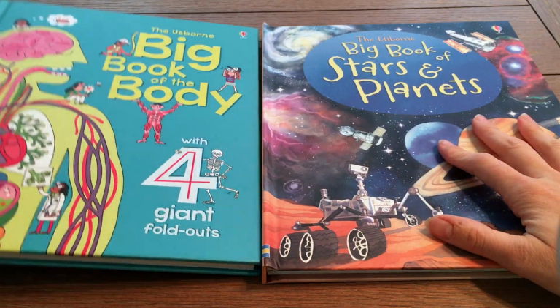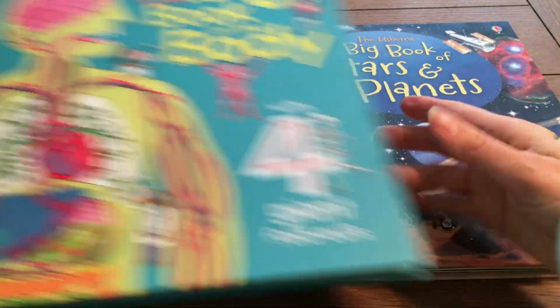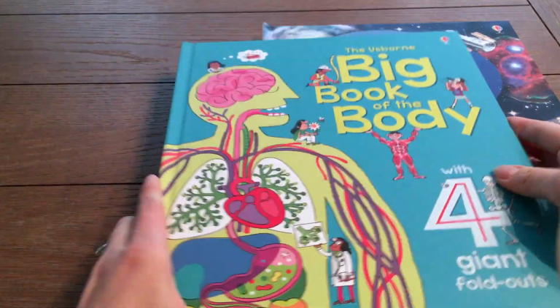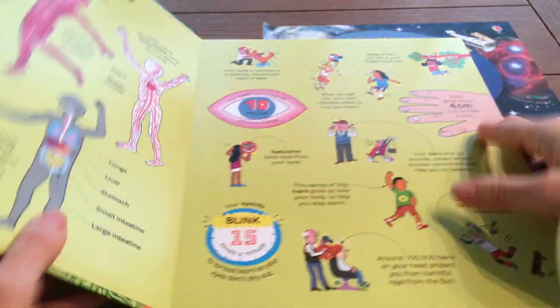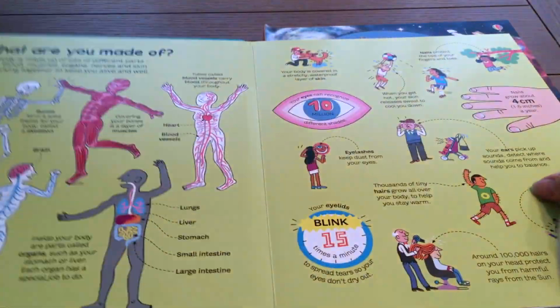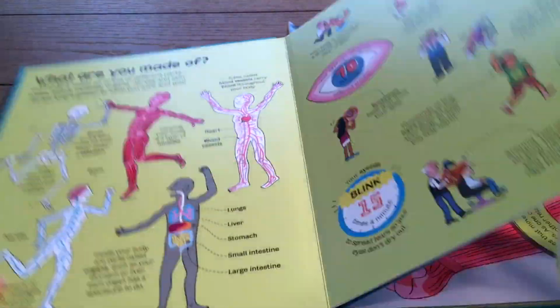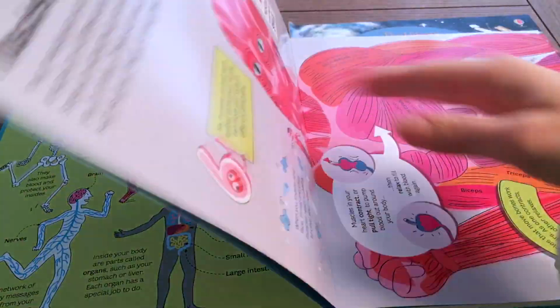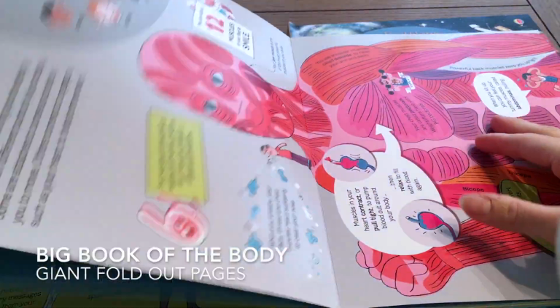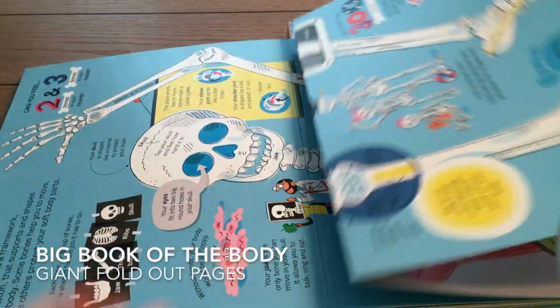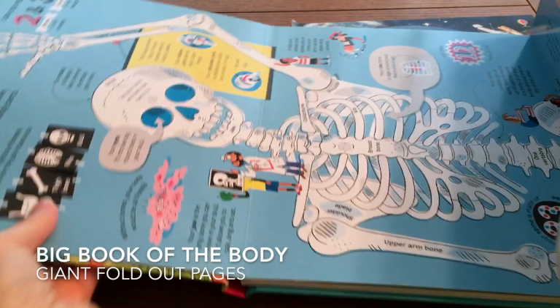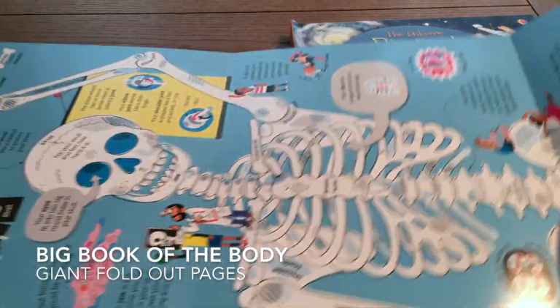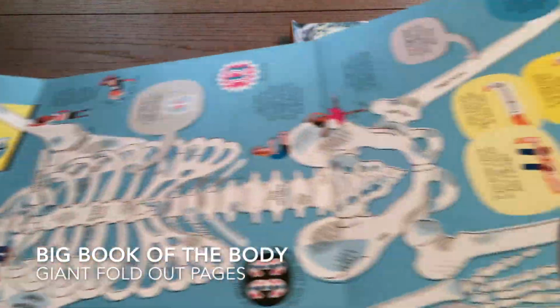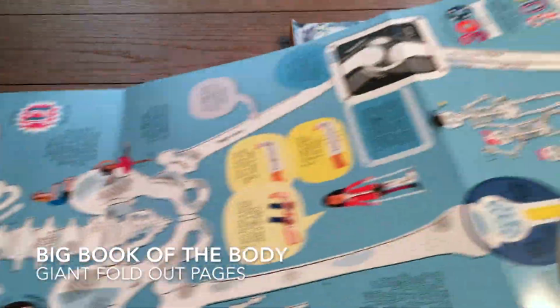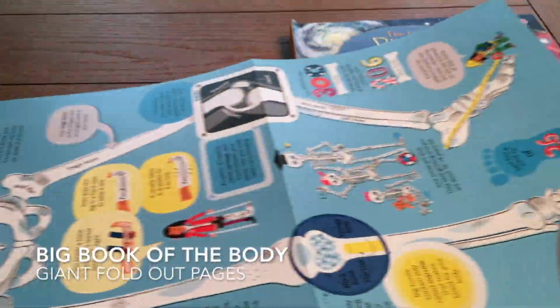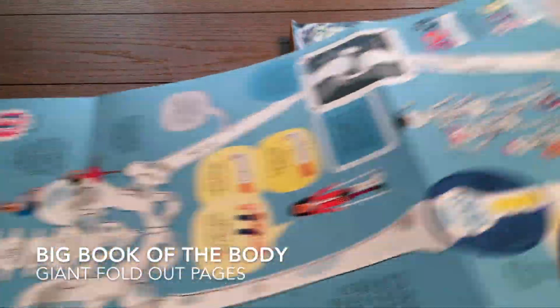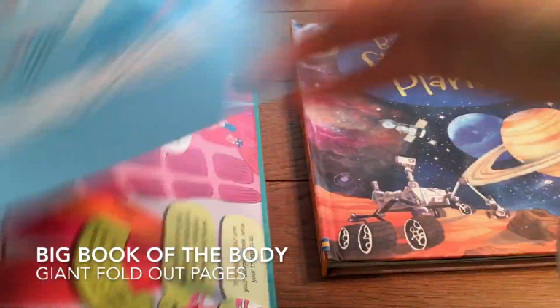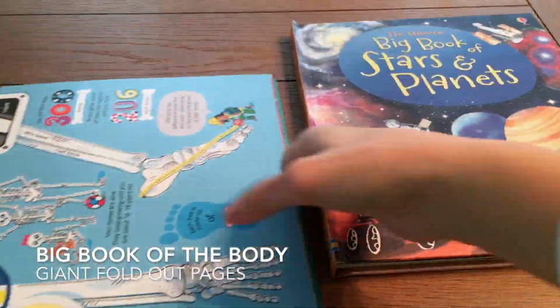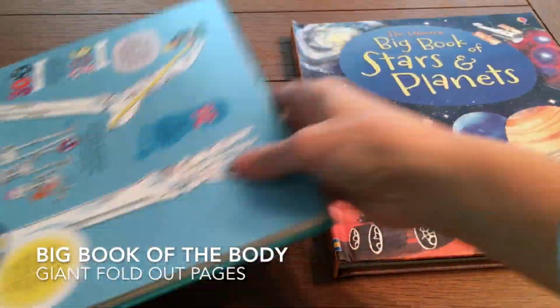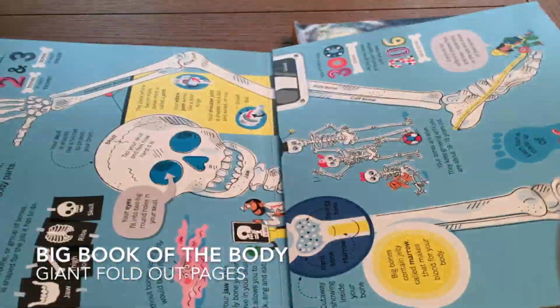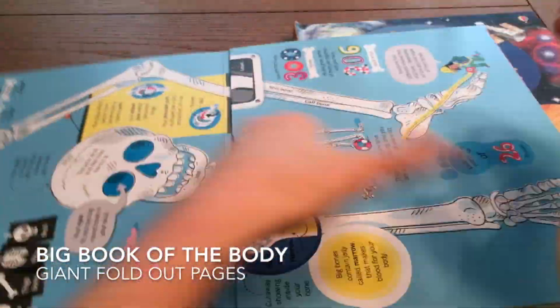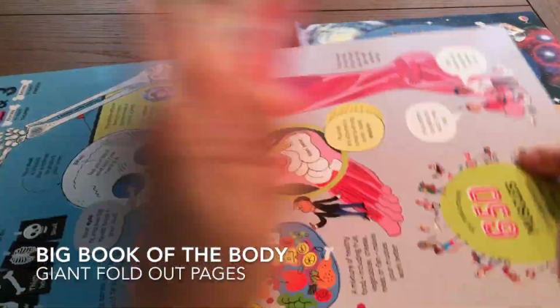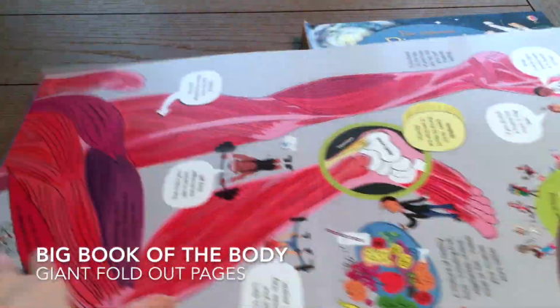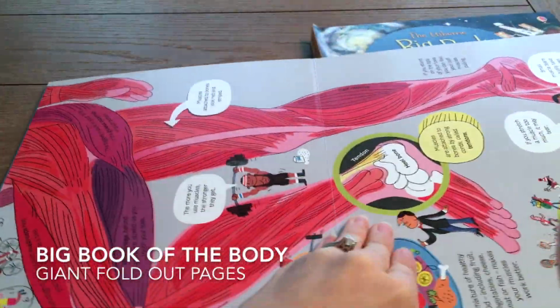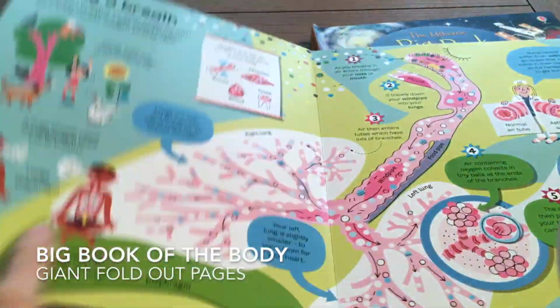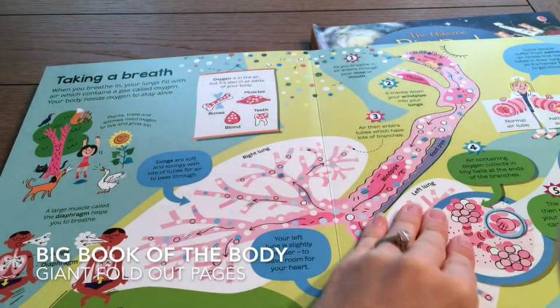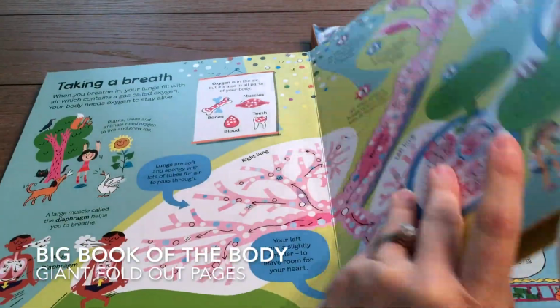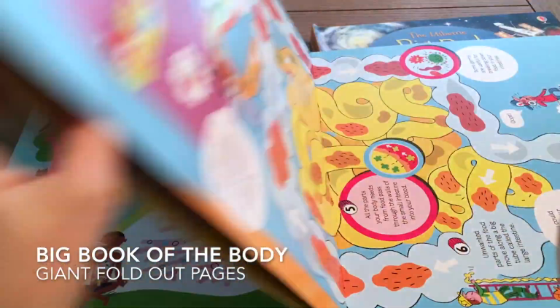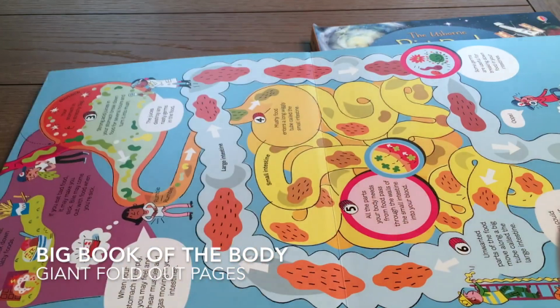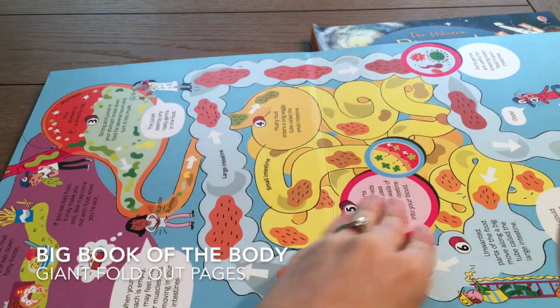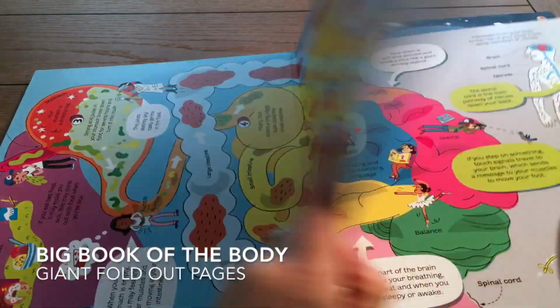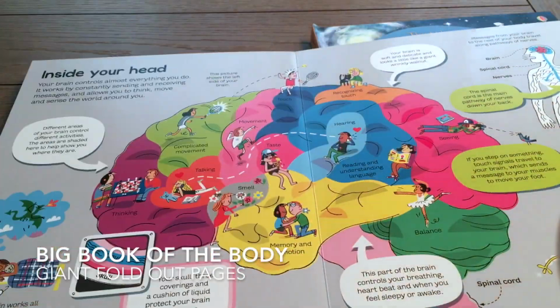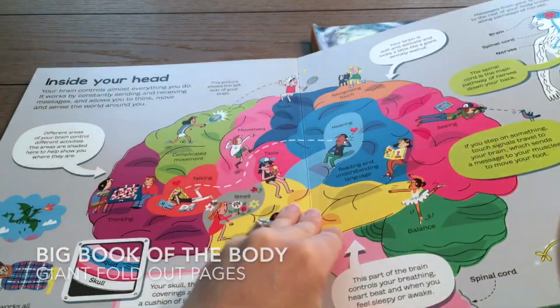Our big books are not just for preschoolers. They have so much information. They each have four giant fold-out pages and will keep your child entertained while they learn.